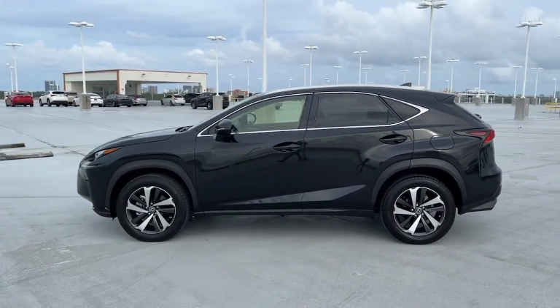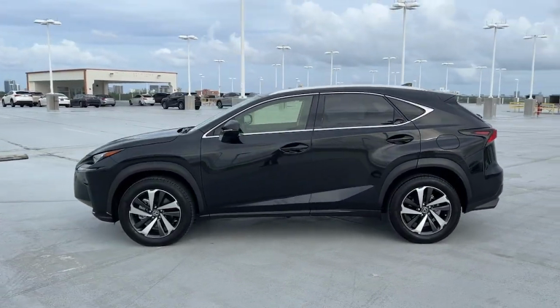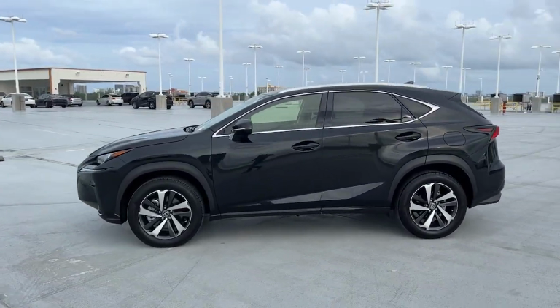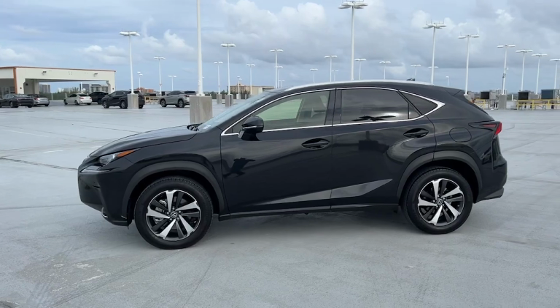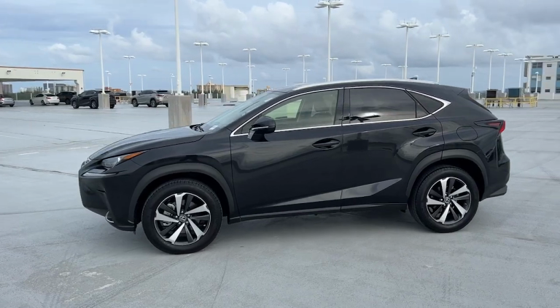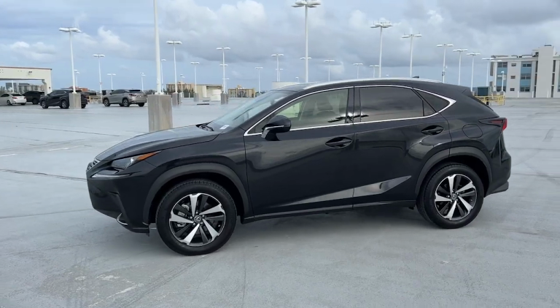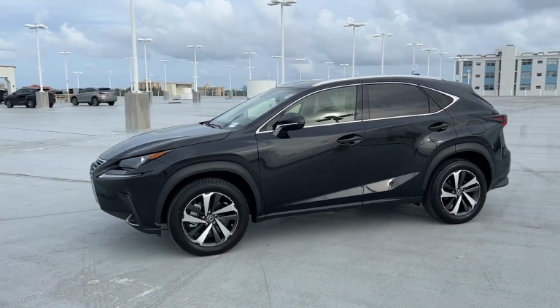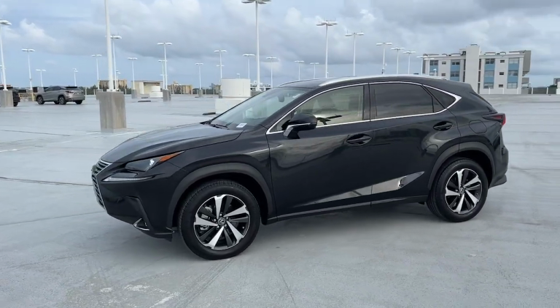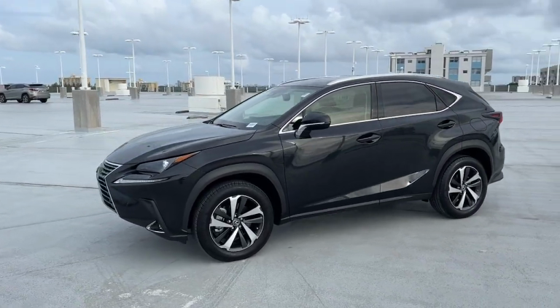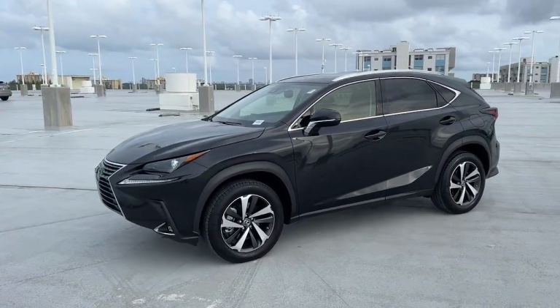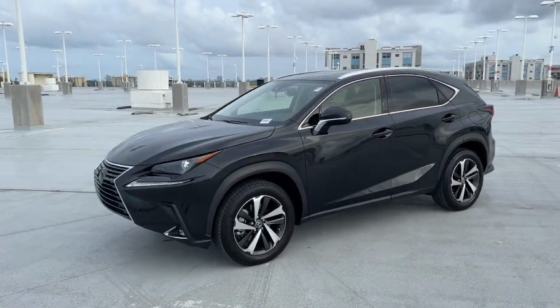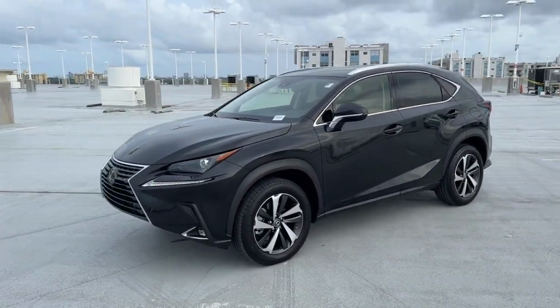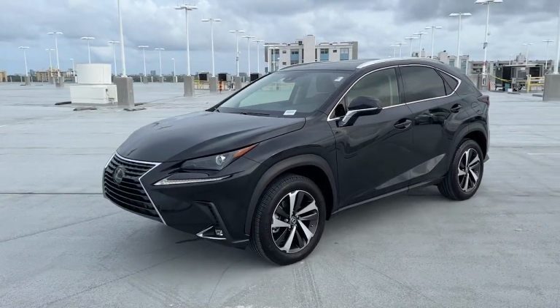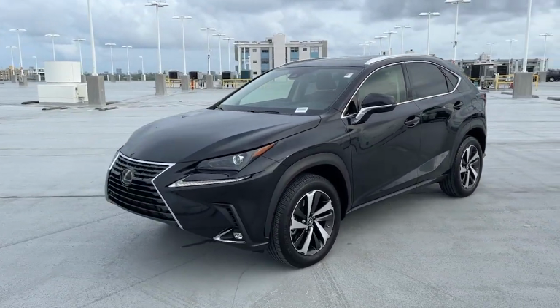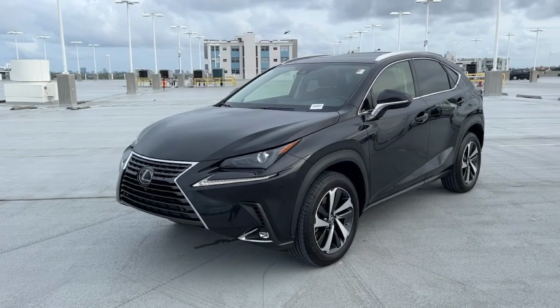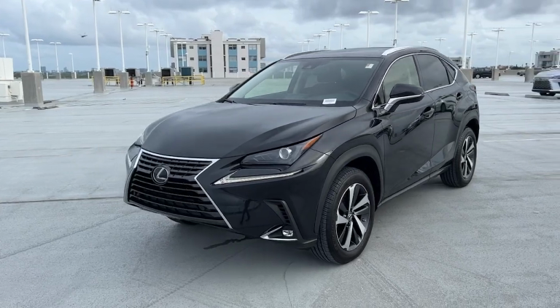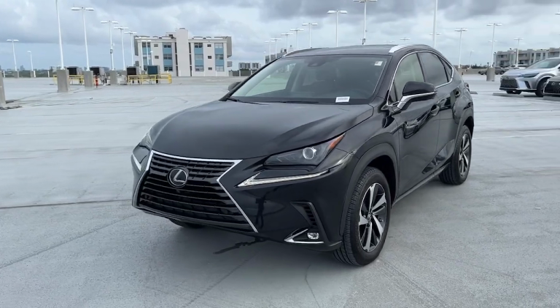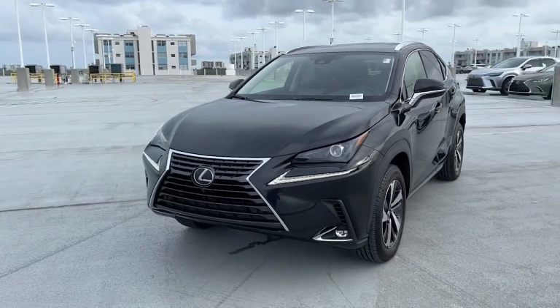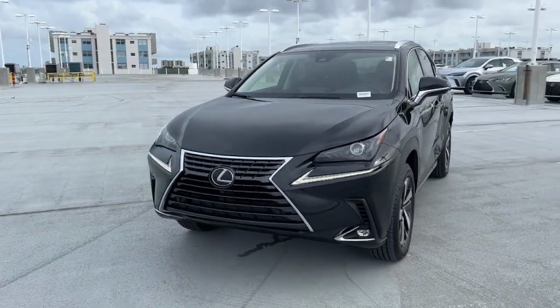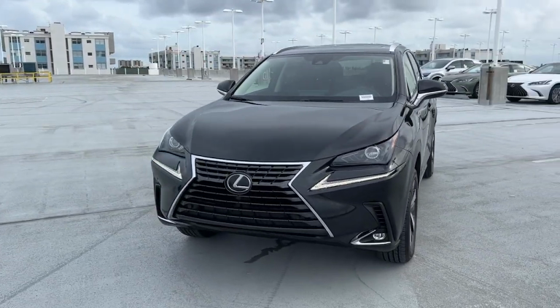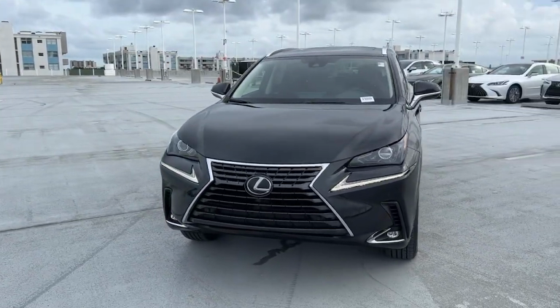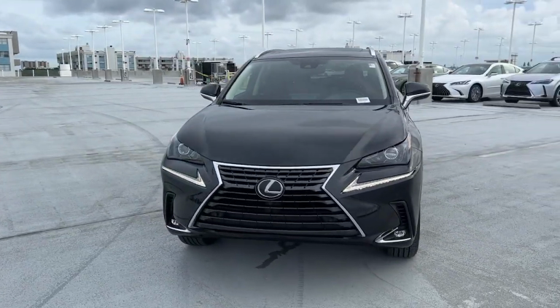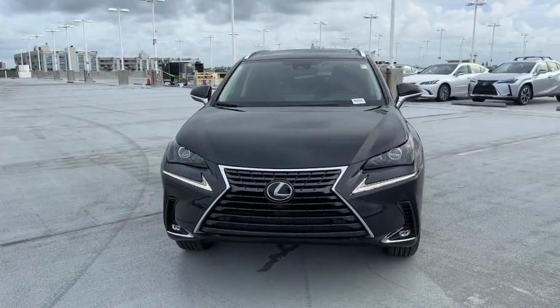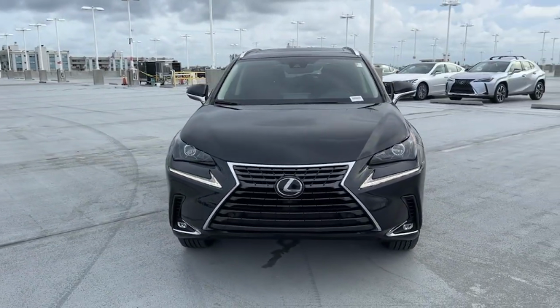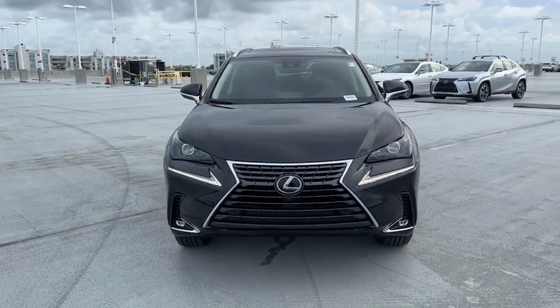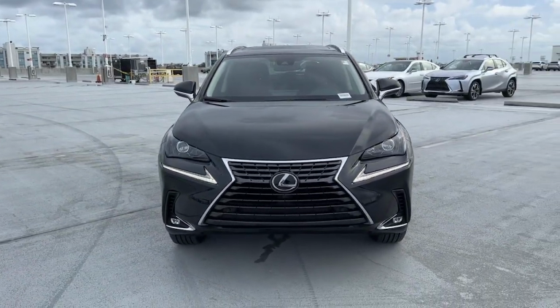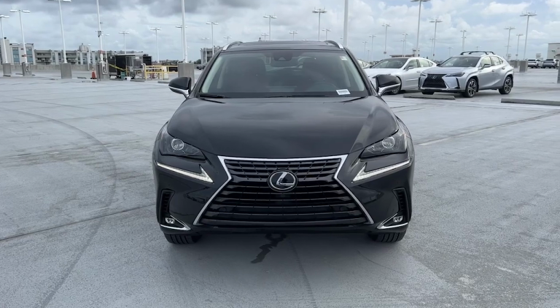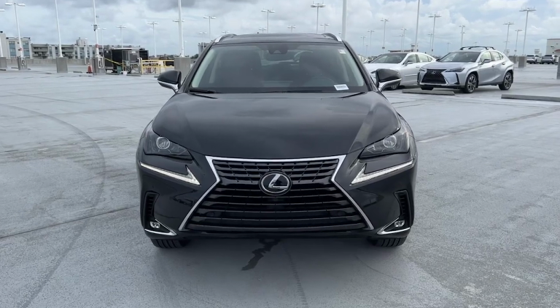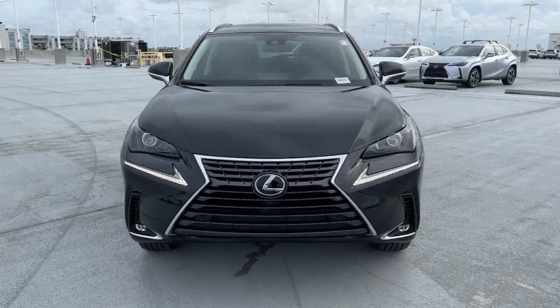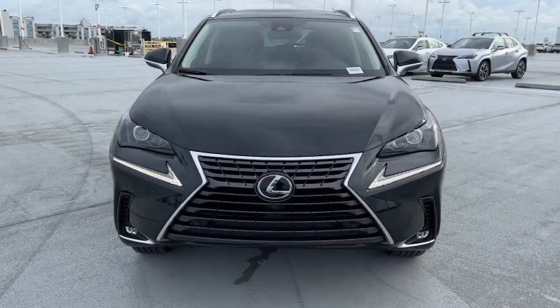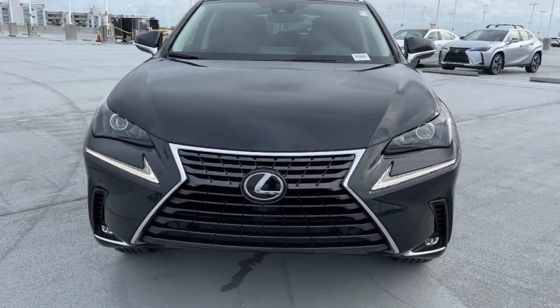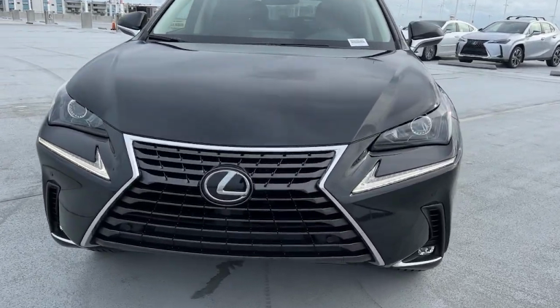Apple CarPlay and/or Android Auto. Navigation system. Sunroof and moonroof. Keyless entry. Premium sound system. Power passenger seat. Heated mirrors. Fog lamps. Satellite radio. Aluminum wheels.